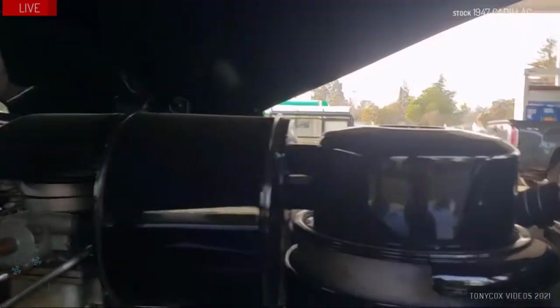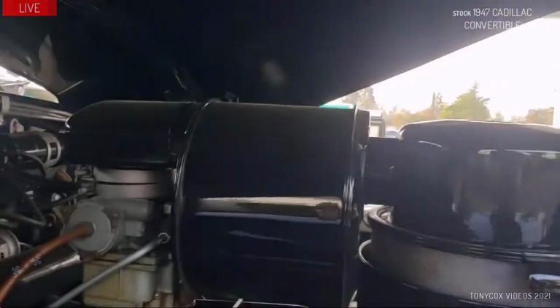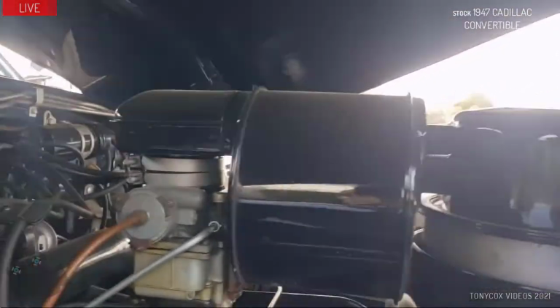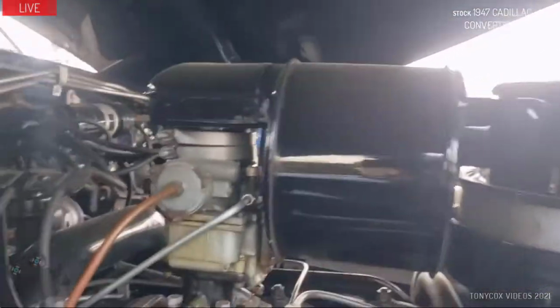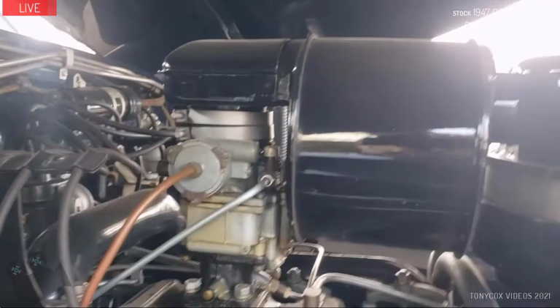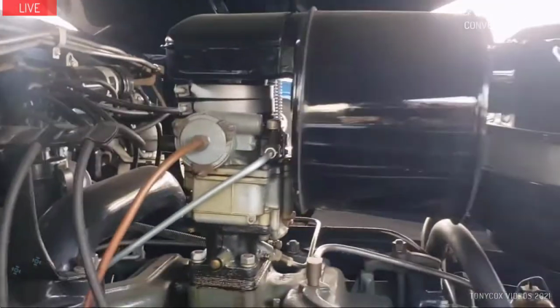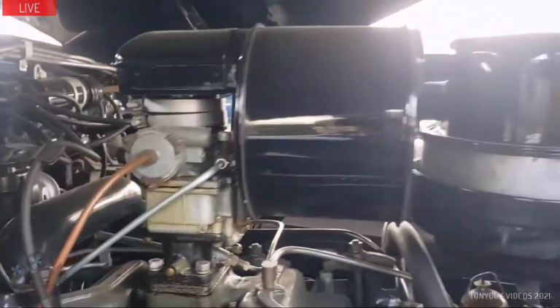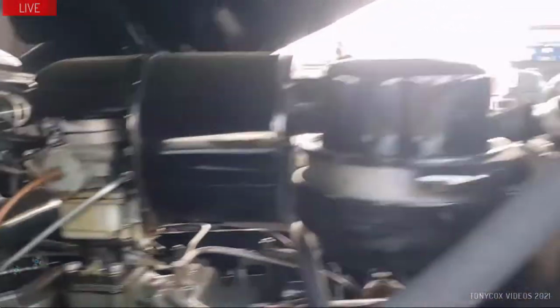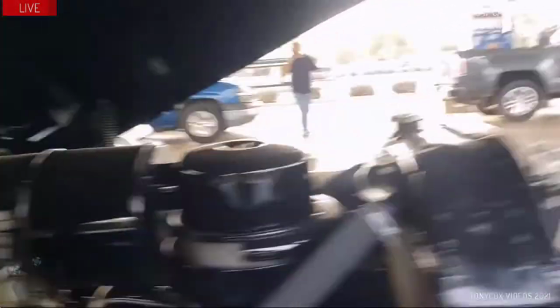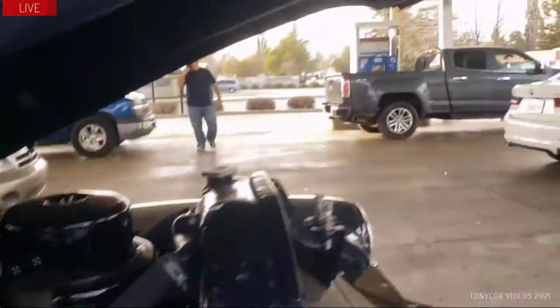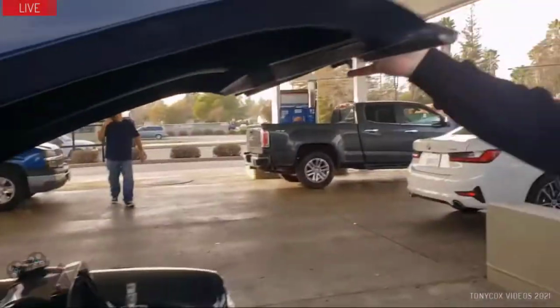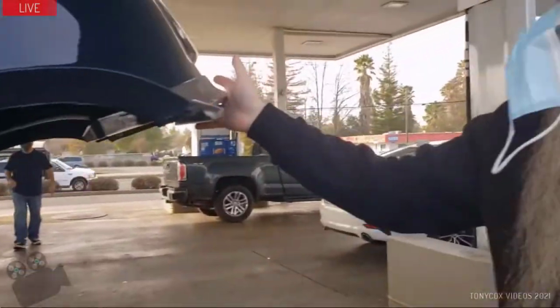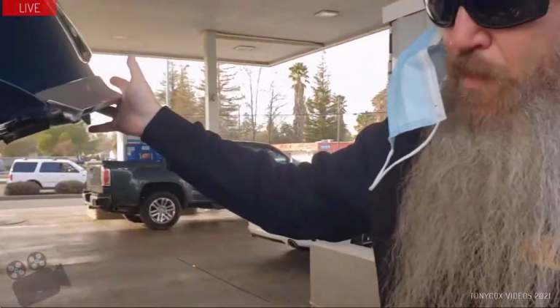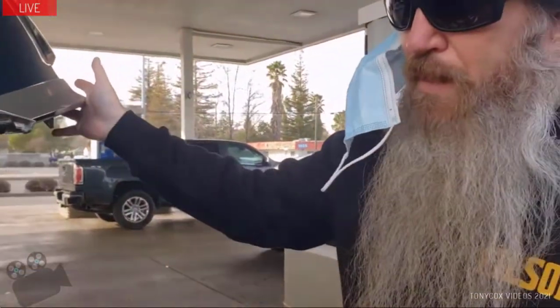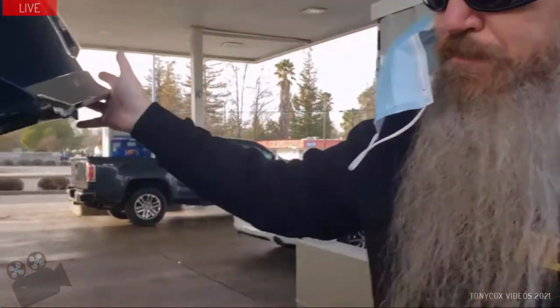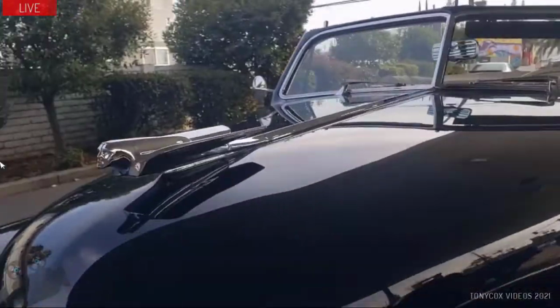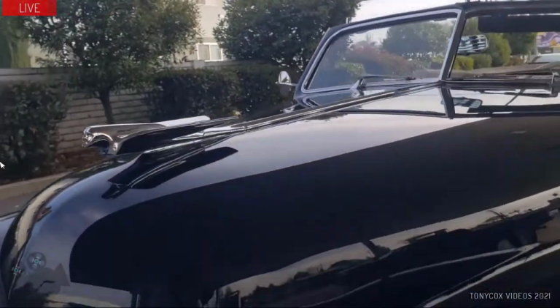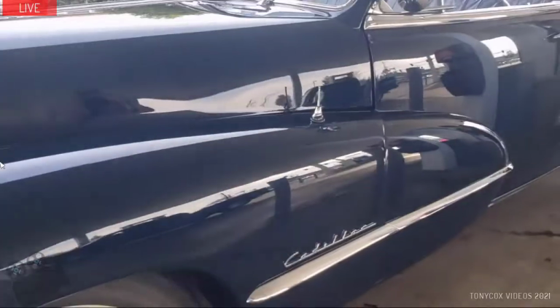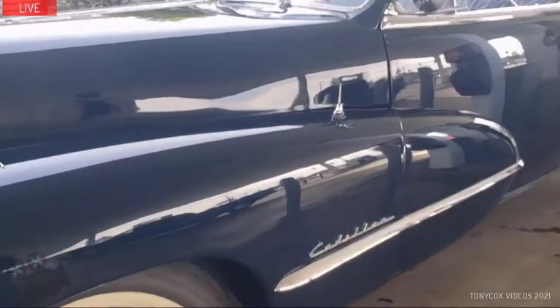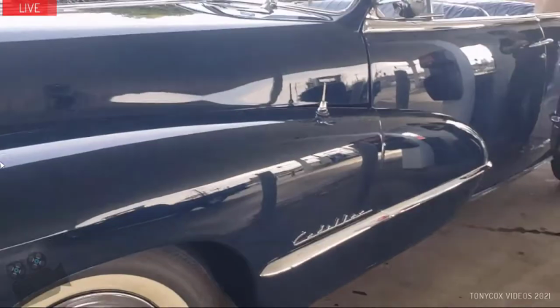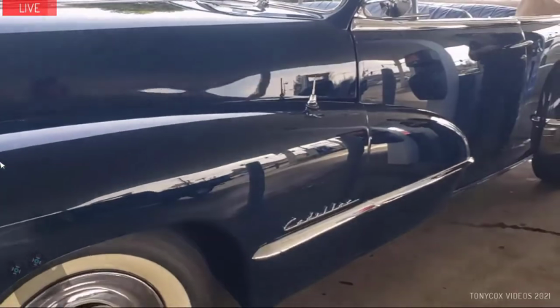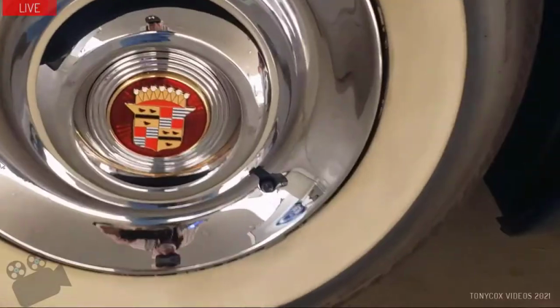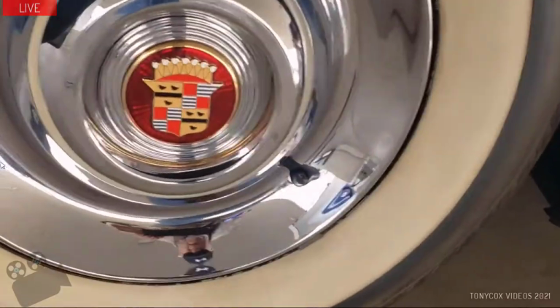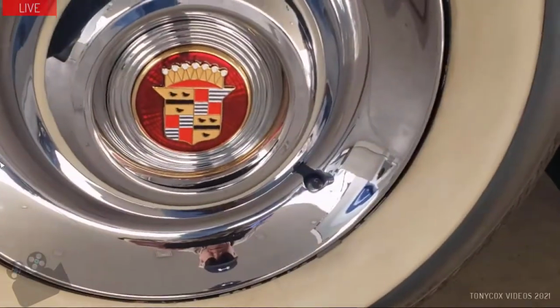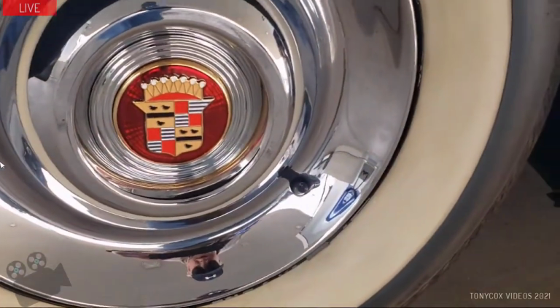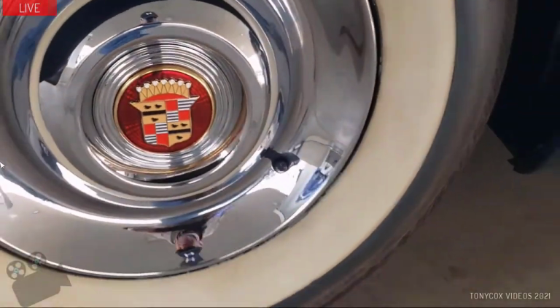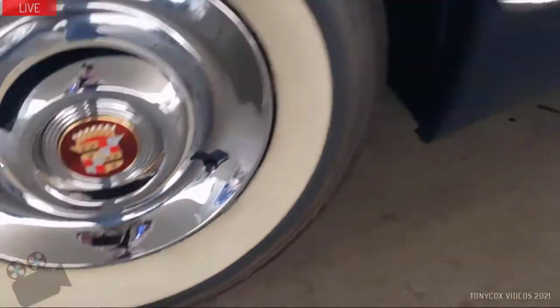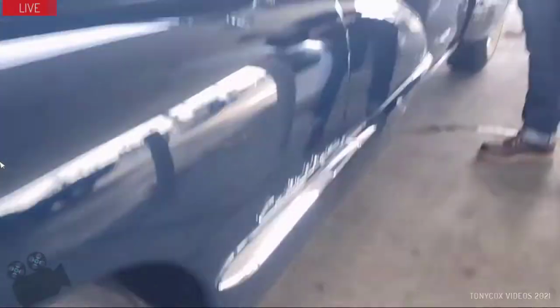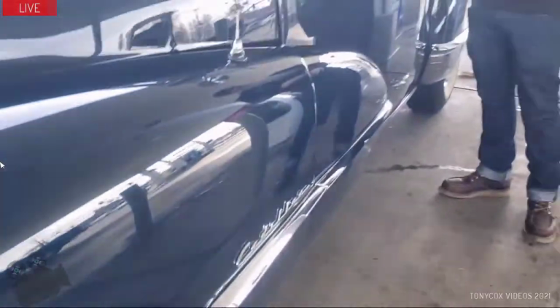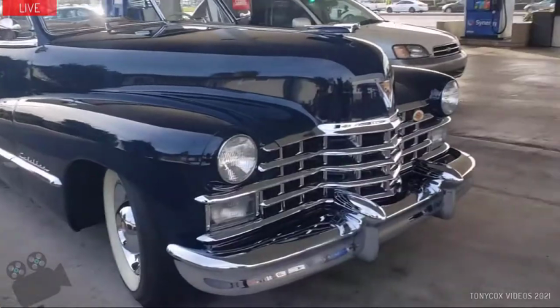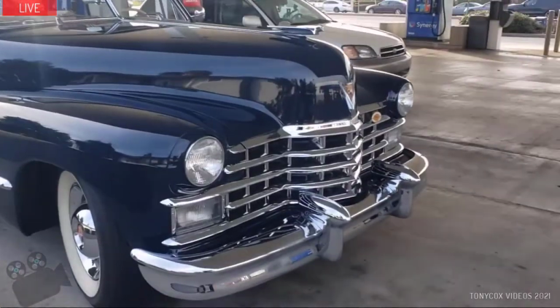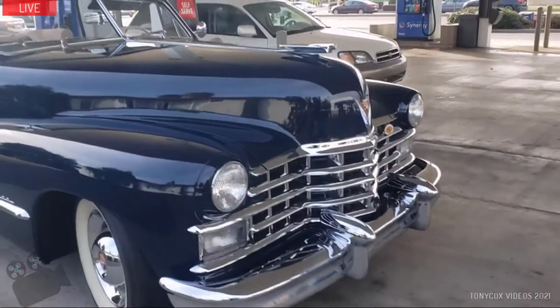What did you do to it? You got money in it? It was purchased like this to go for a future build with a full modern Morrison chassis, LS fuel injection resto-mod. It was restored in the 70s.